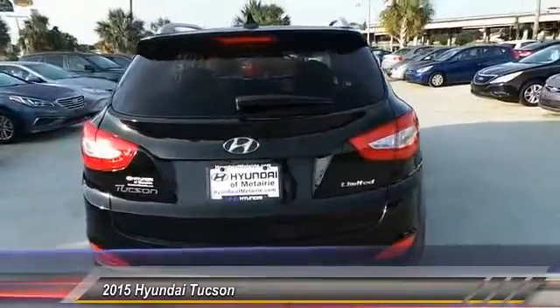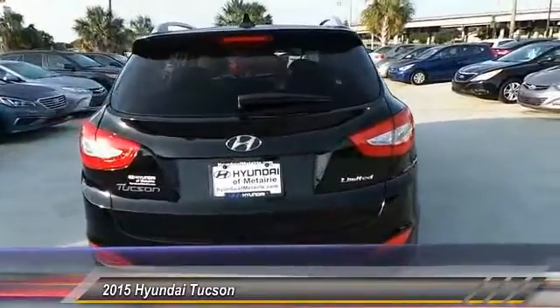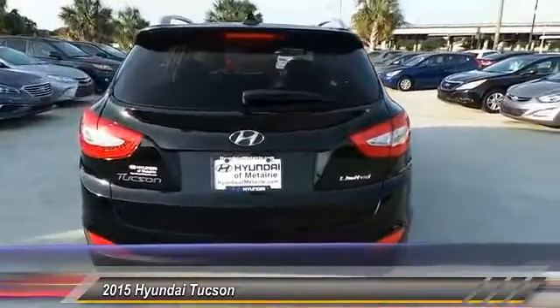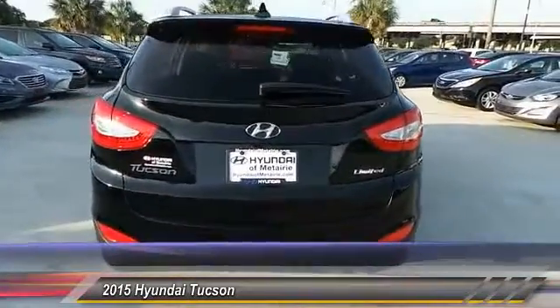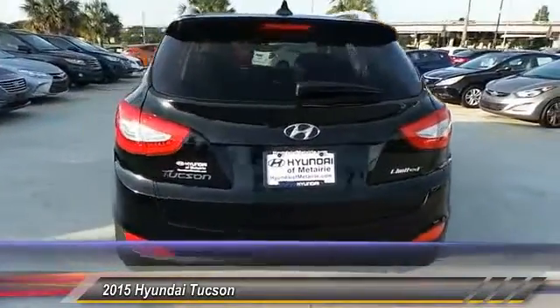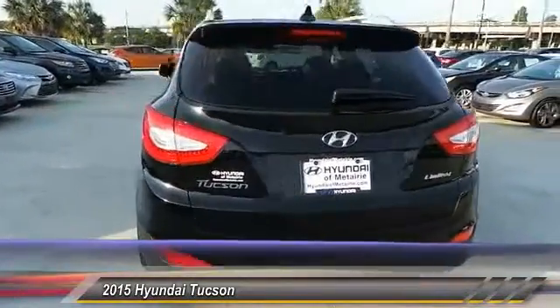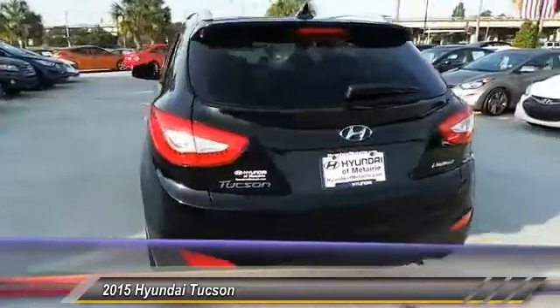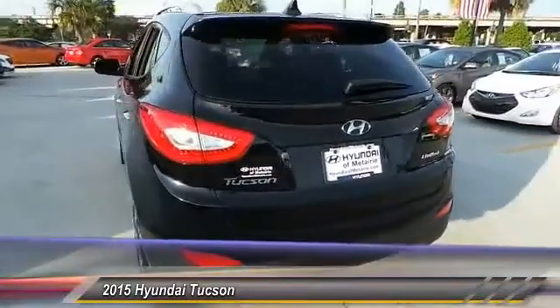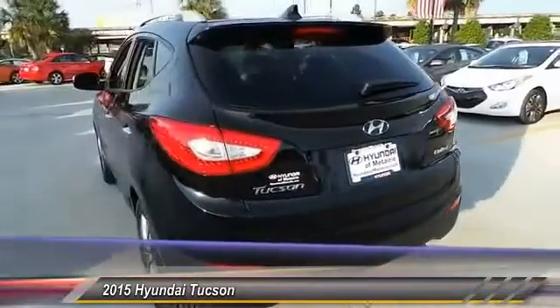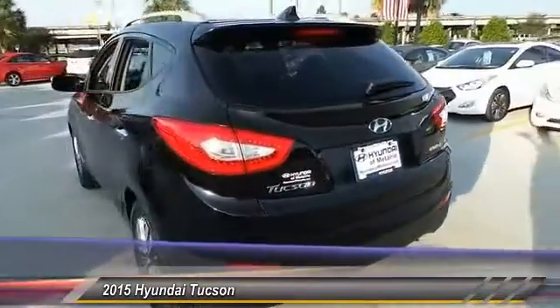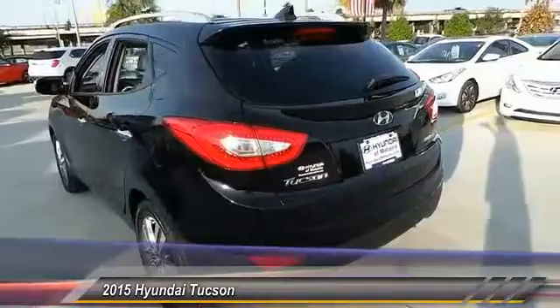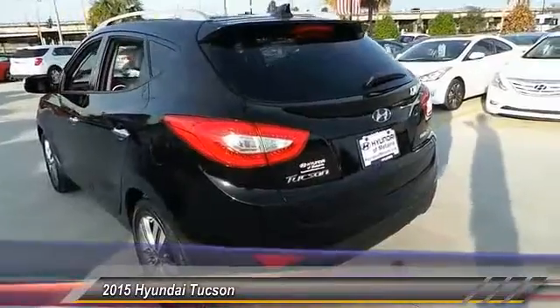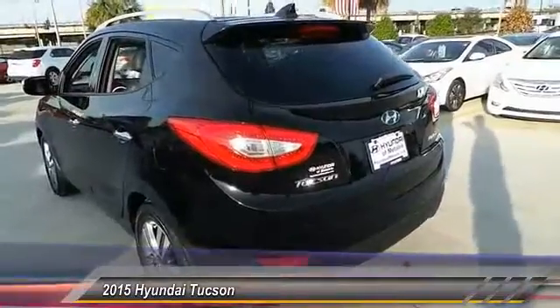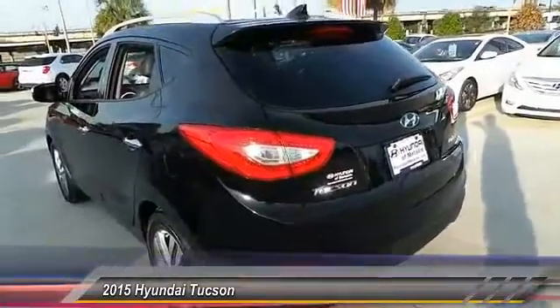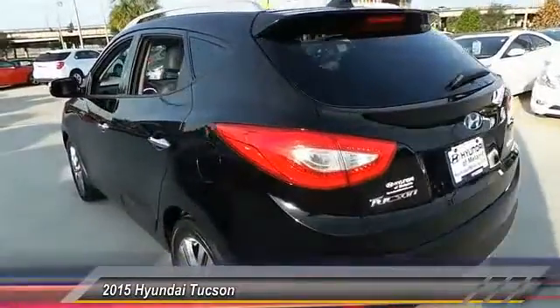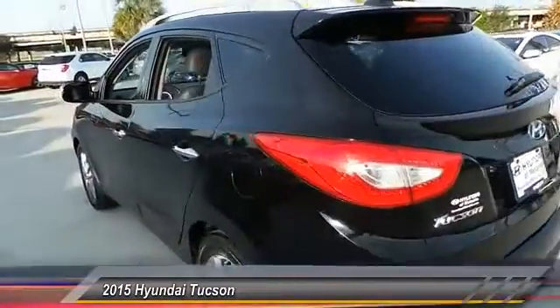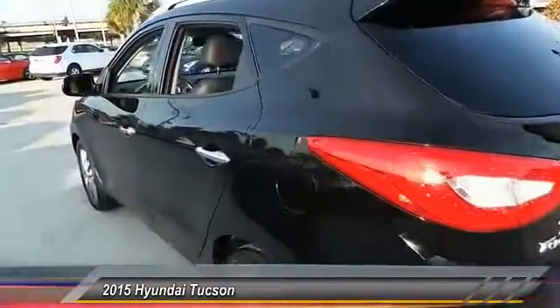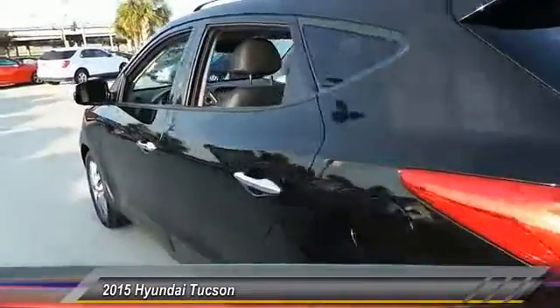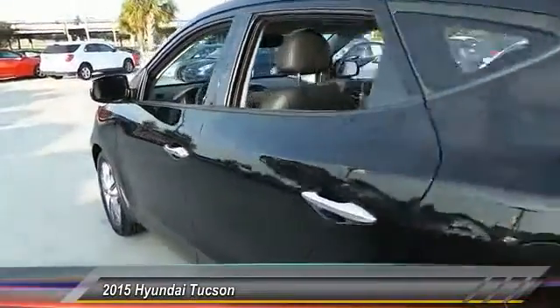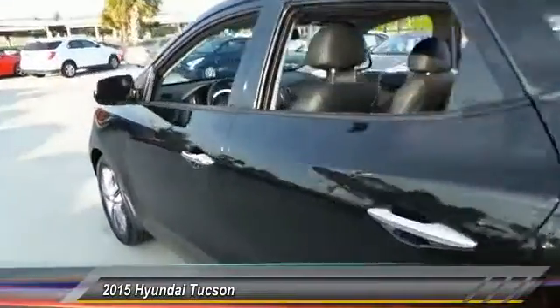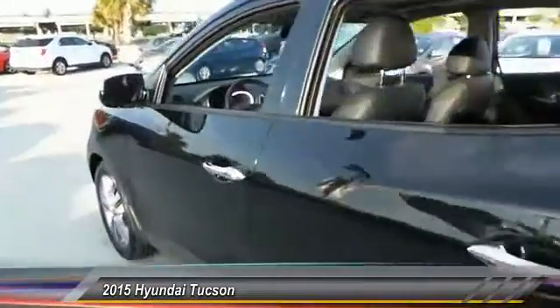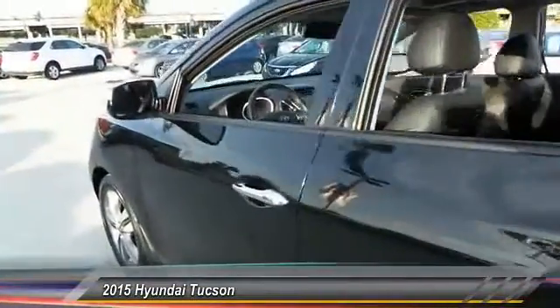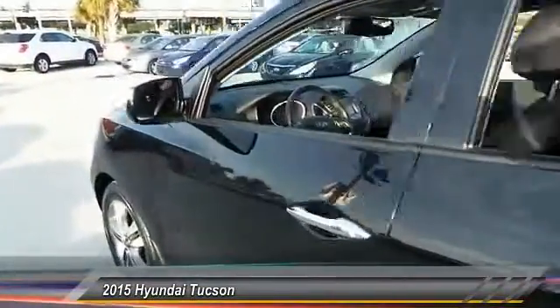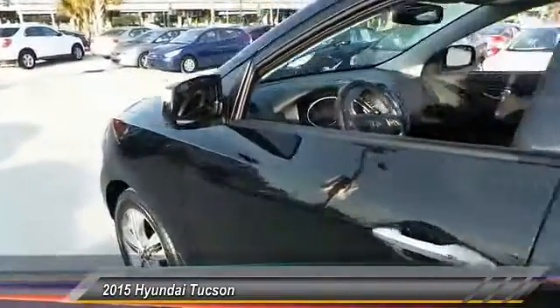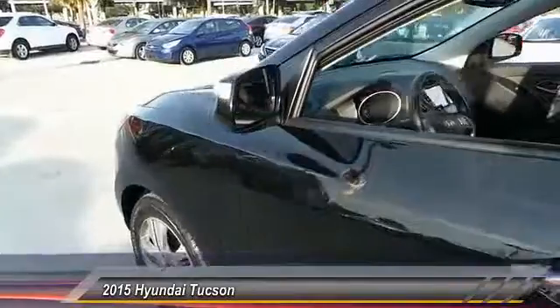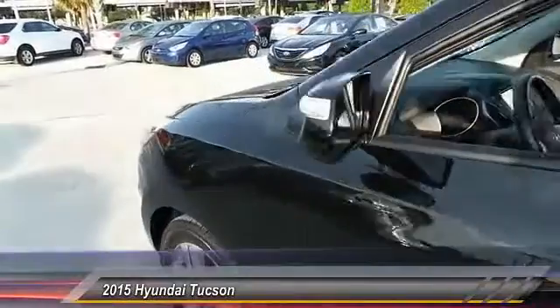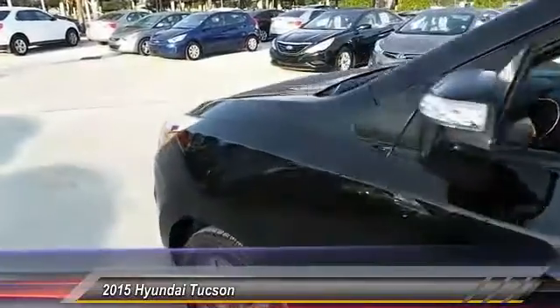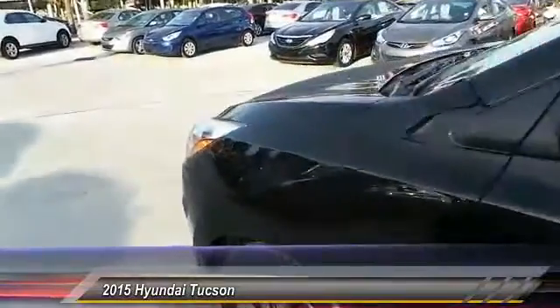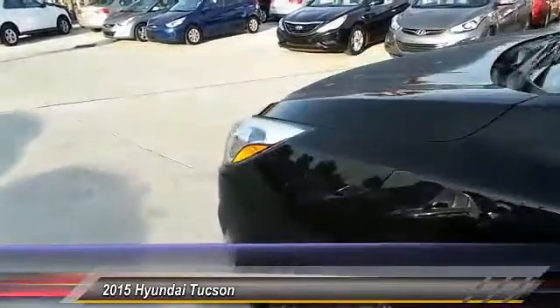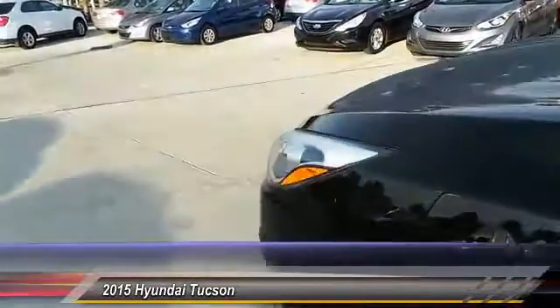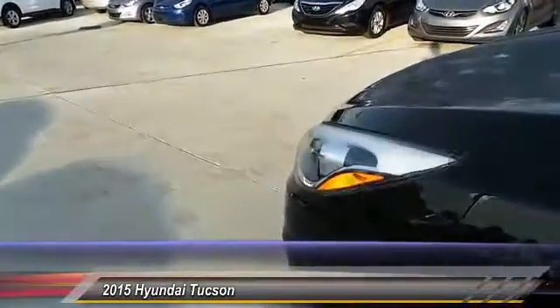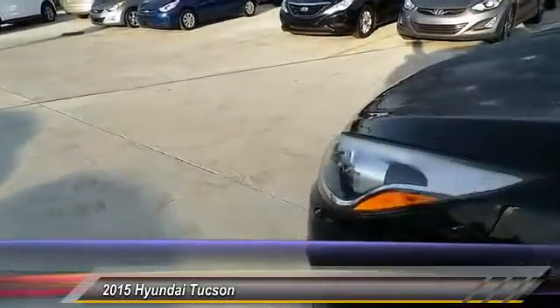Additional features include a leather-wrapped steering wheel, Bluetooth, driver airbag, and adjustable steering wheel. This vehicle offers reliability and good looks at a great price, so come in and take a test drive today.